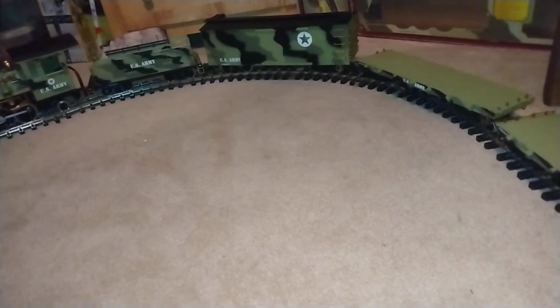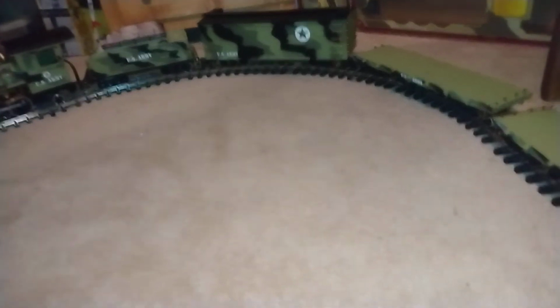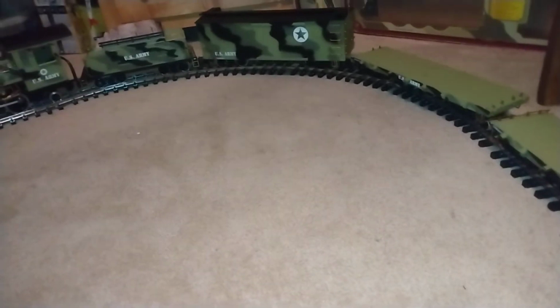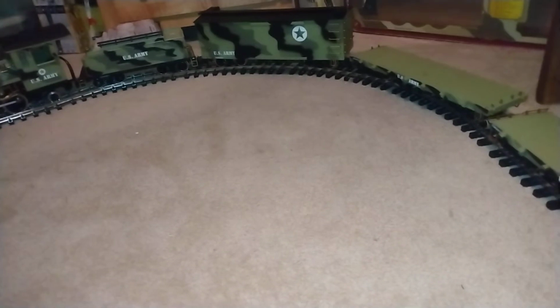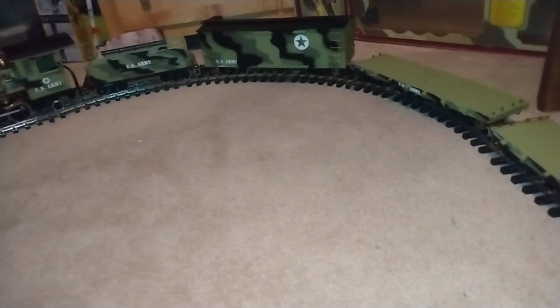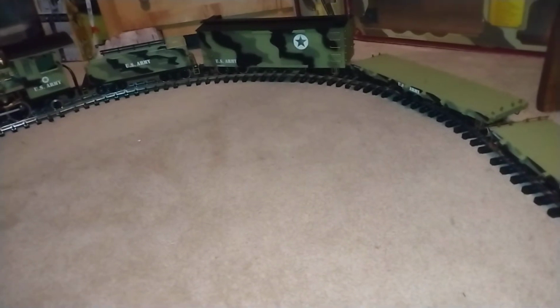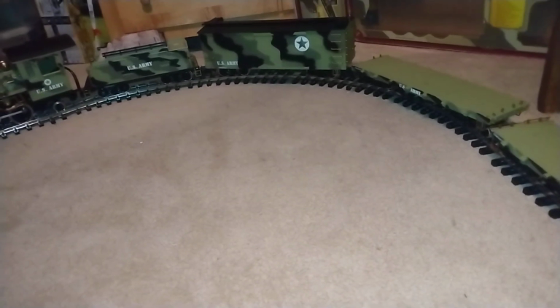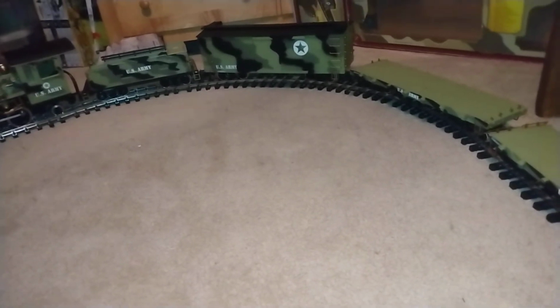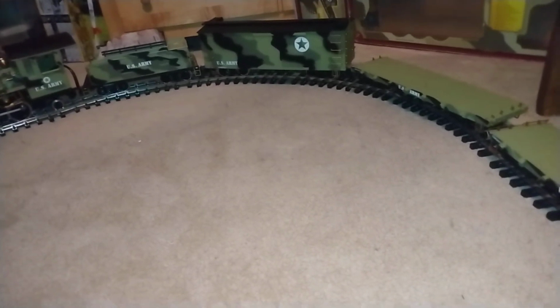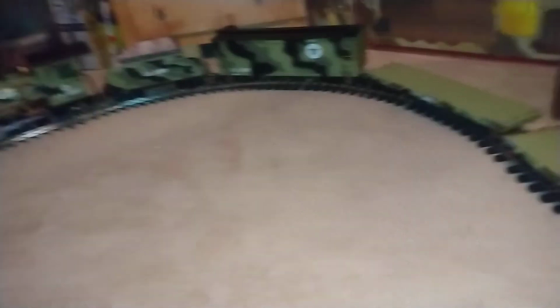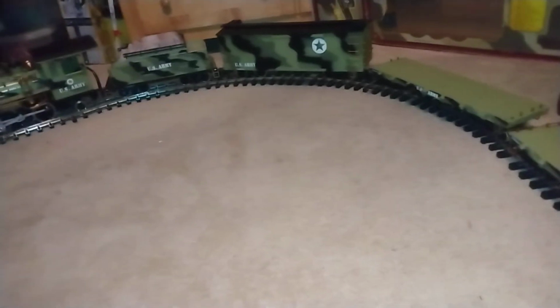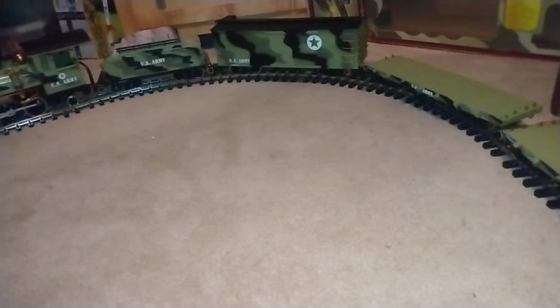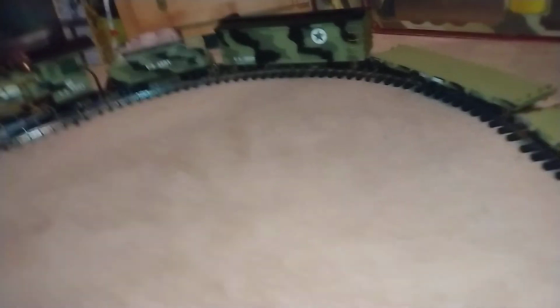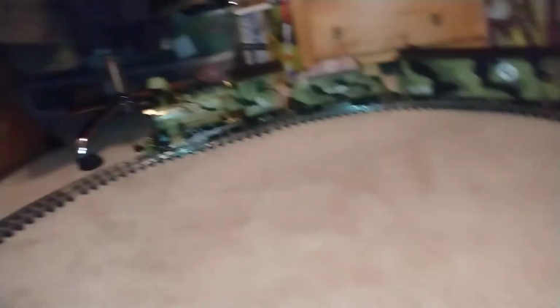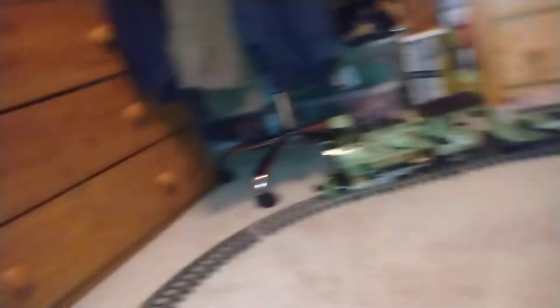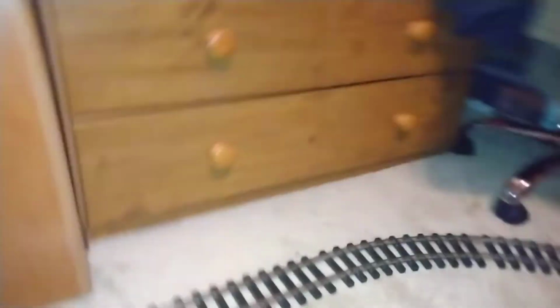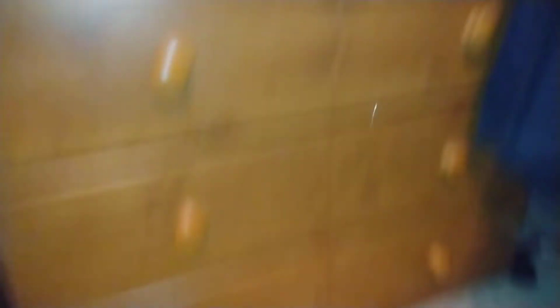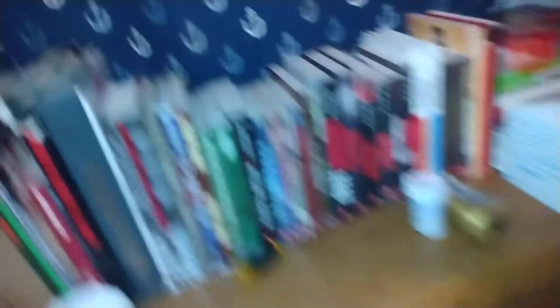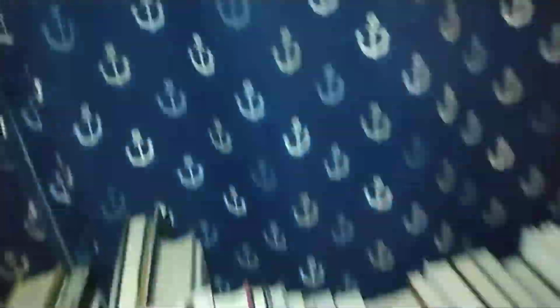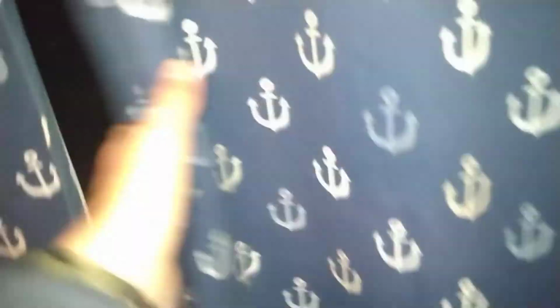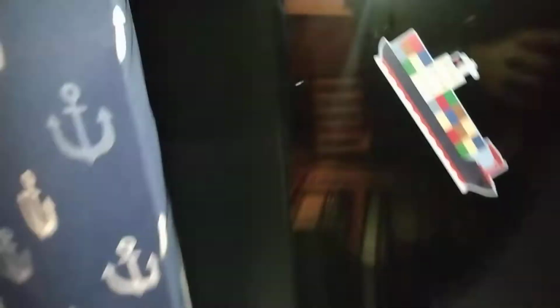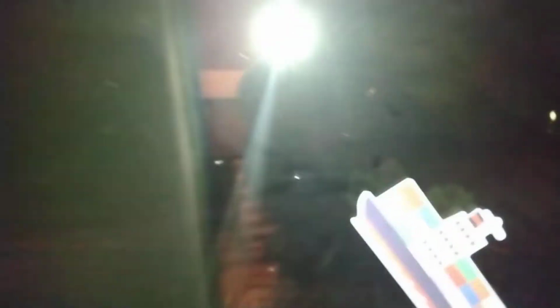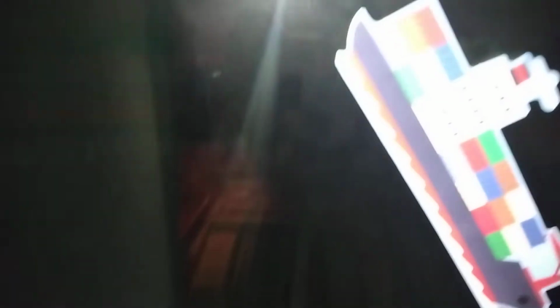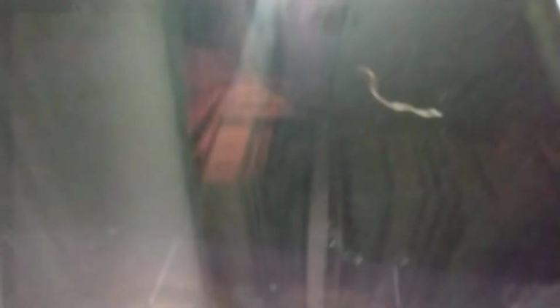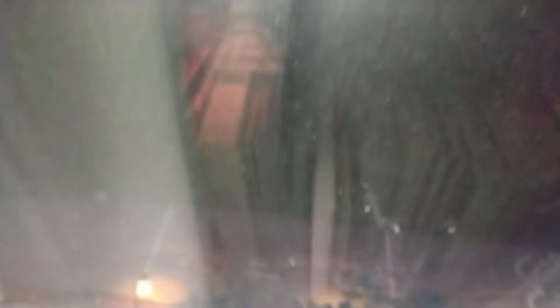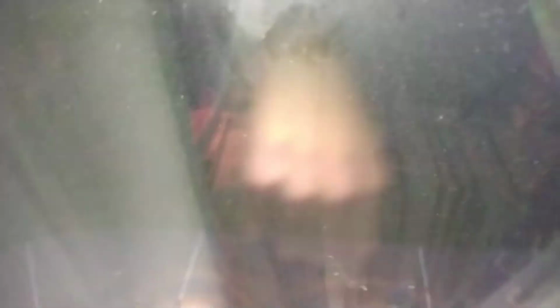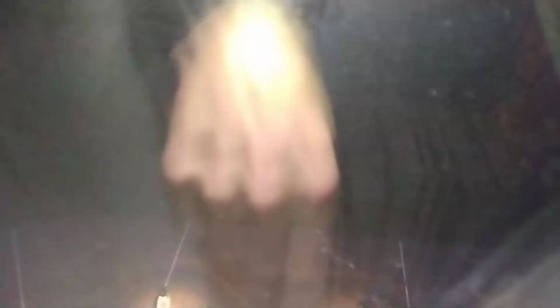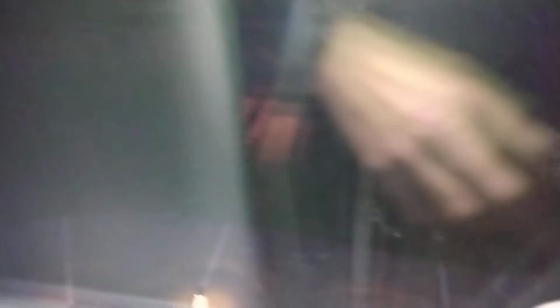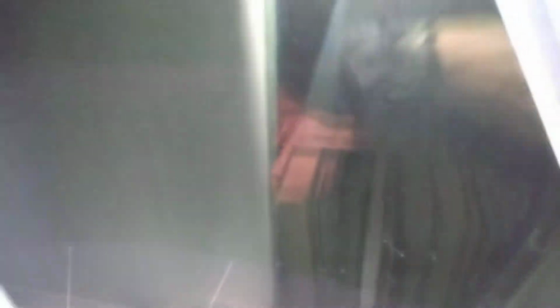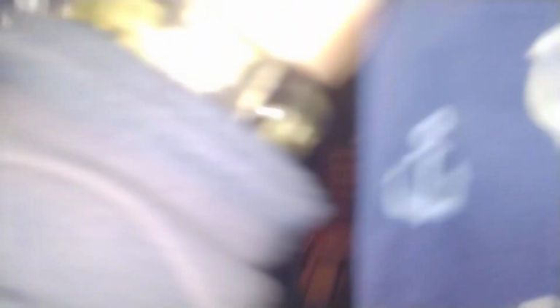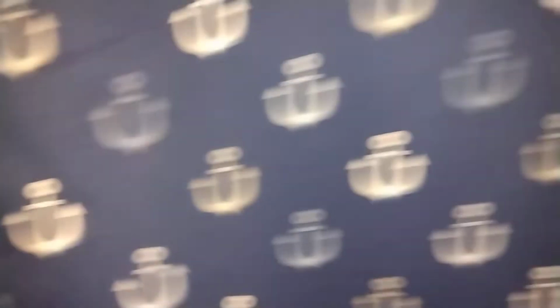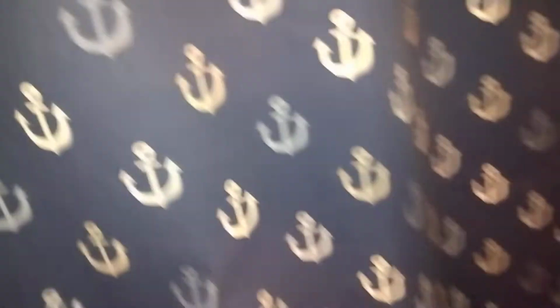I might make a small loop of track in the garden out front of my house. I don't know if you guys can see it — it's dark out — but it's just down there outside.